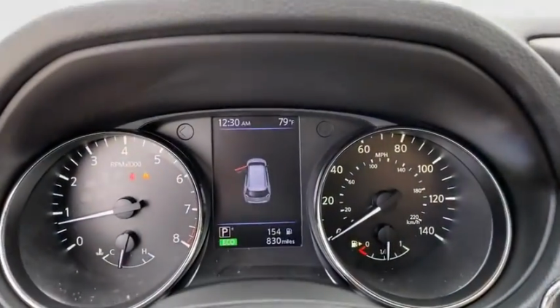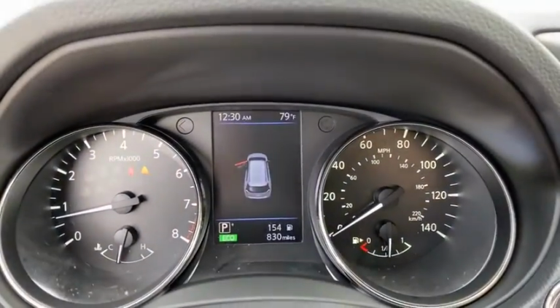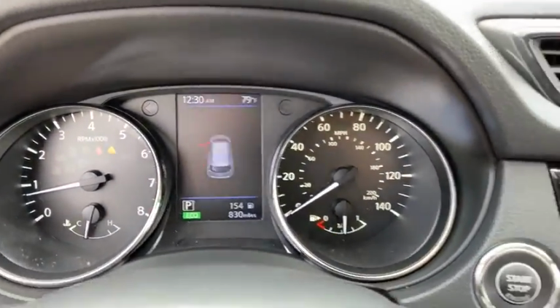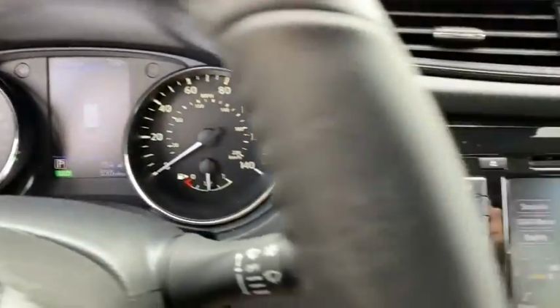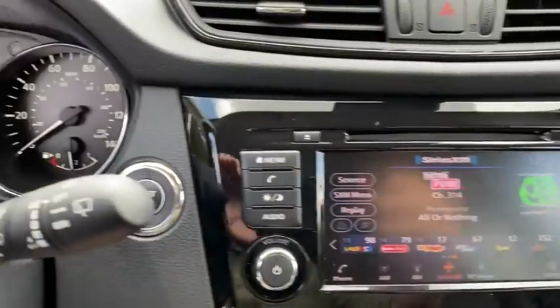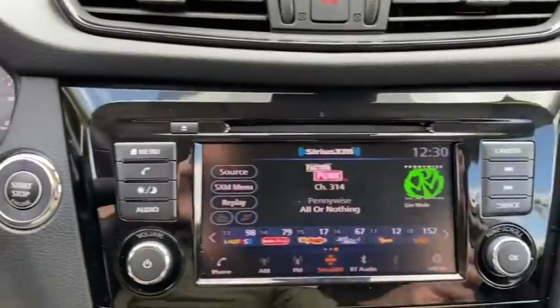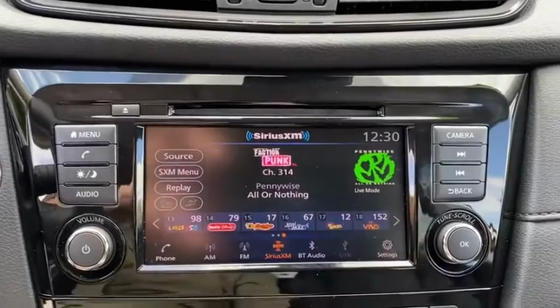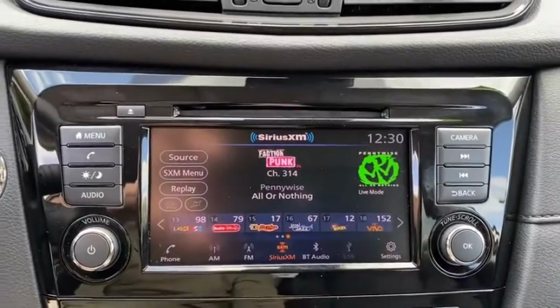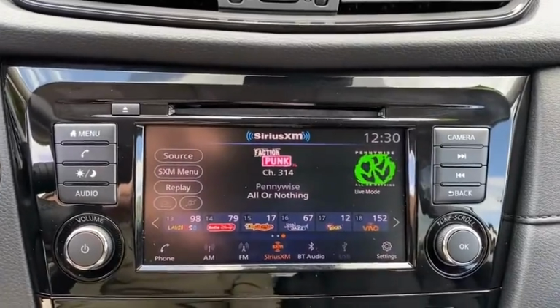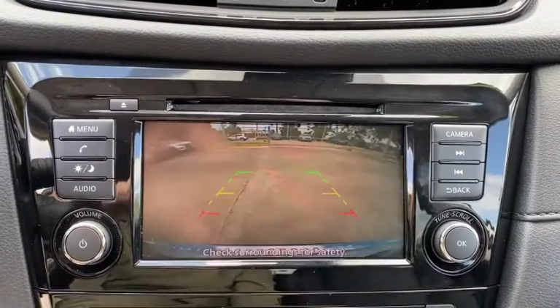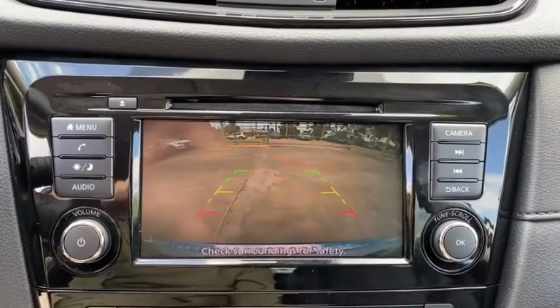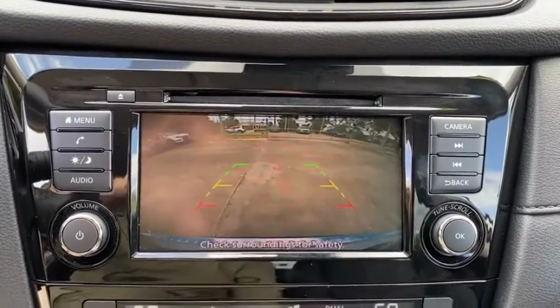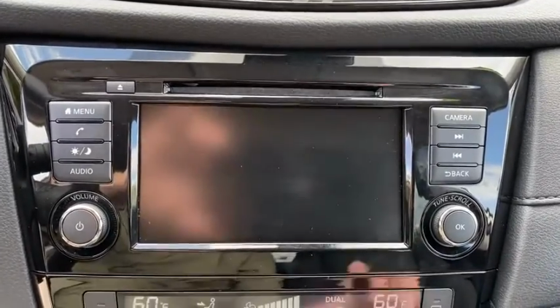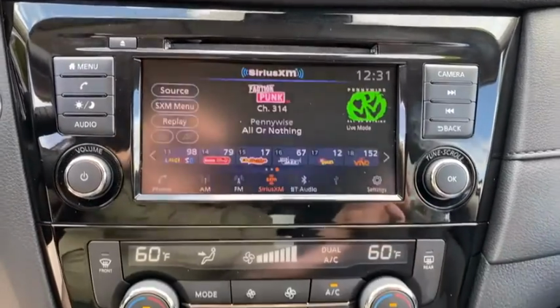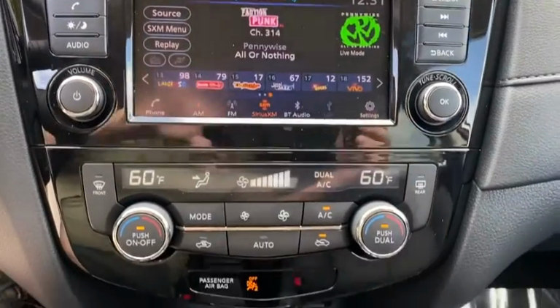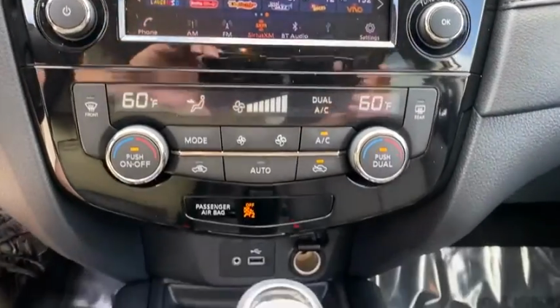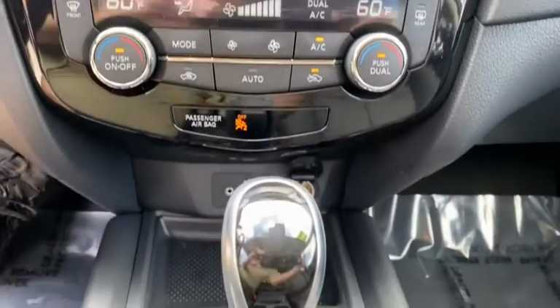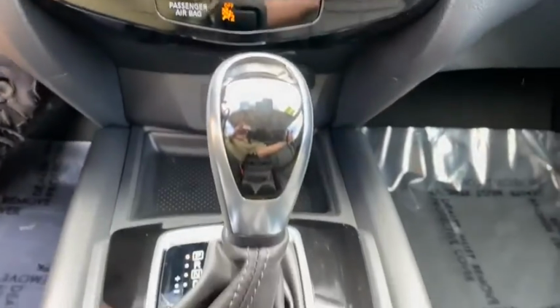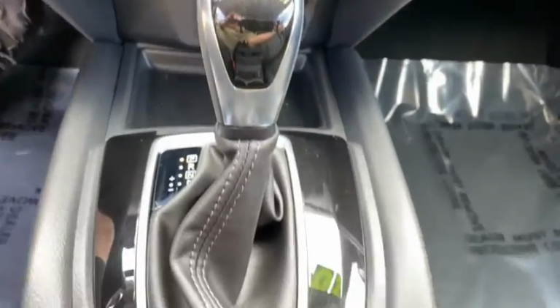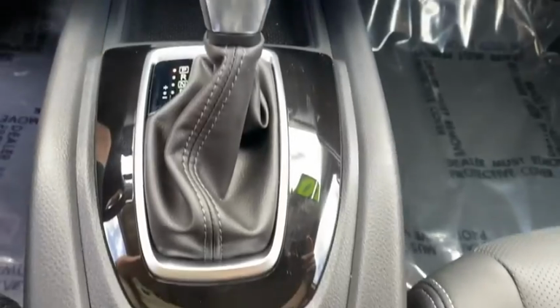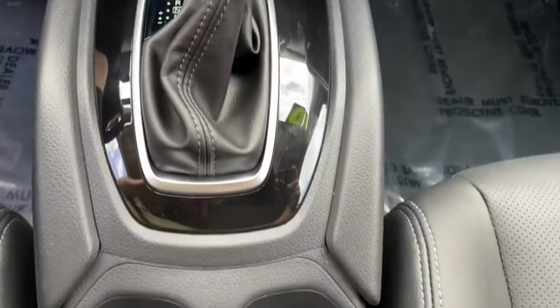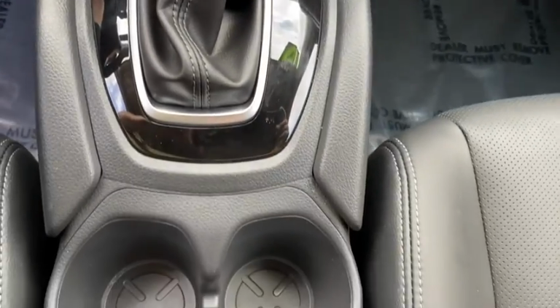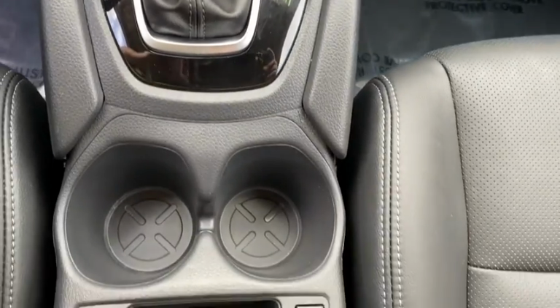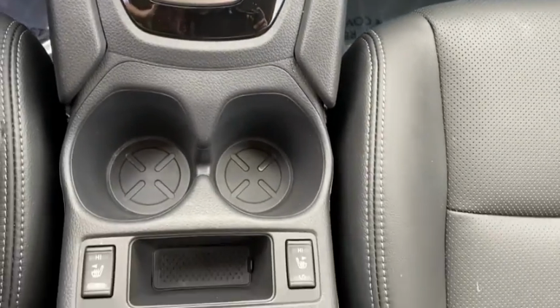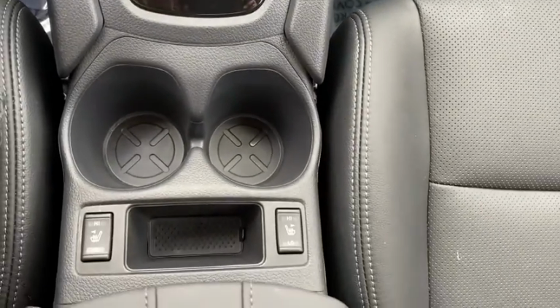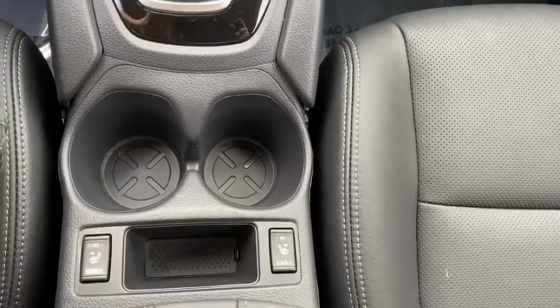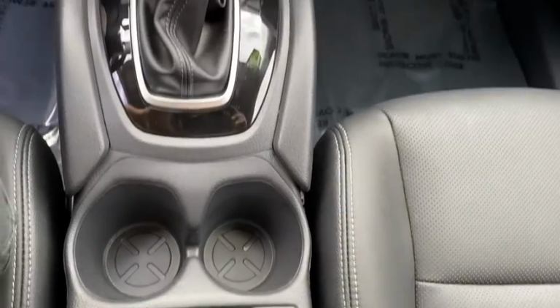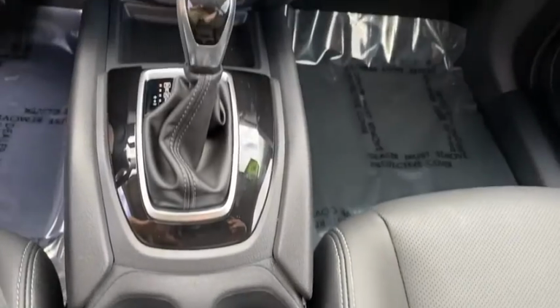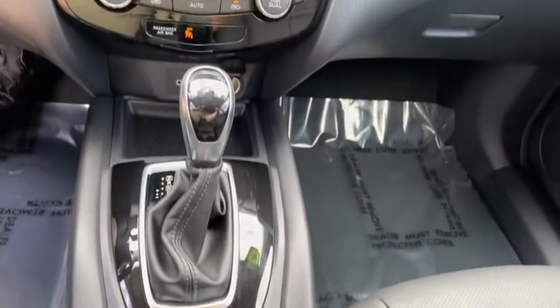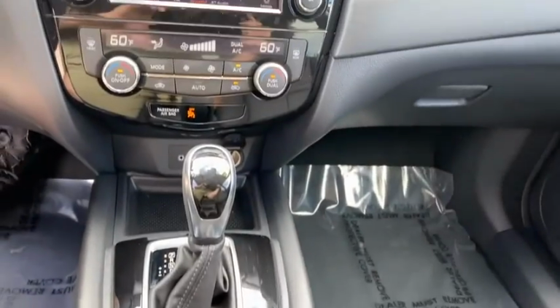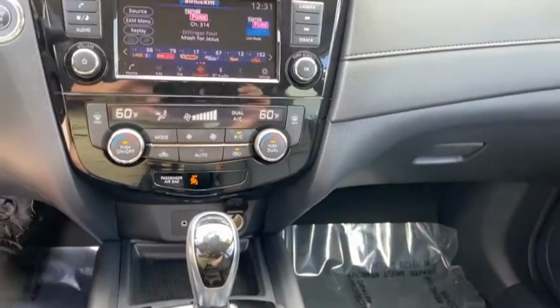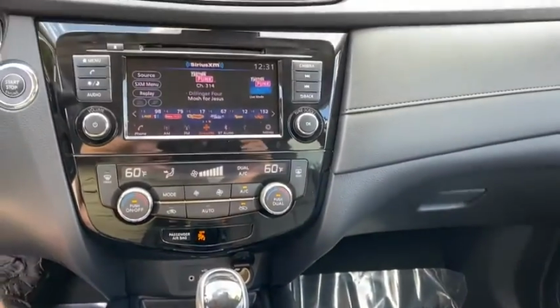Anti-lock braking system, leather-wrapped steering wheel, Bluetooth, power steering, adjustable steering wheel, four-wheel disc brakes, keyless start, cruise control, aluminum wheels, AM-FM stereo radio, climate control.